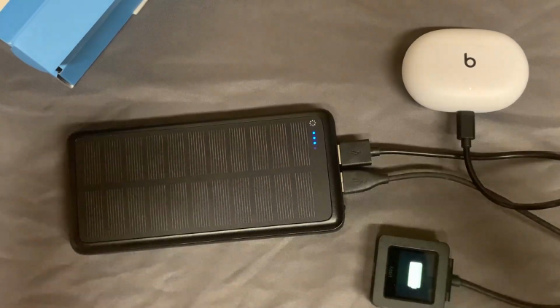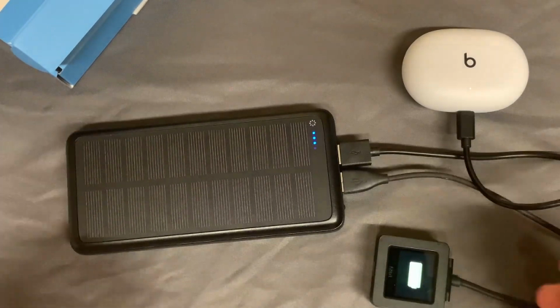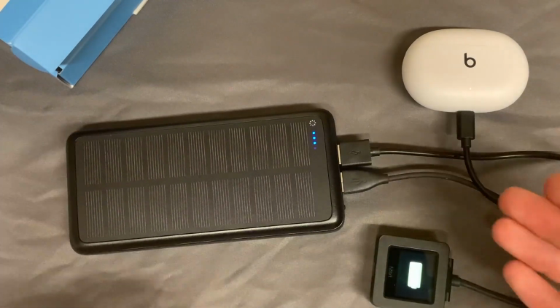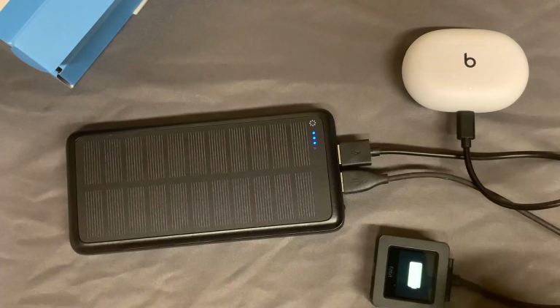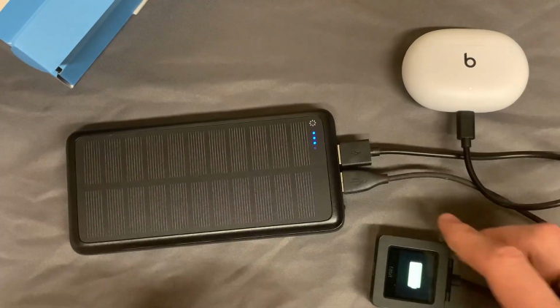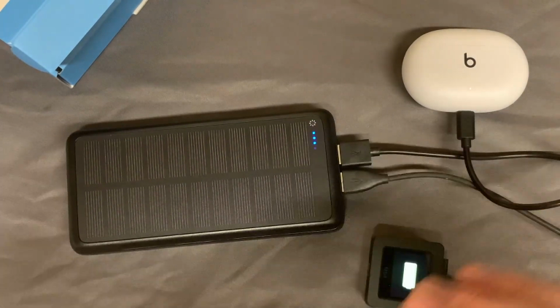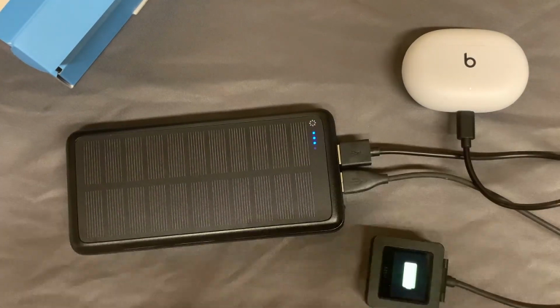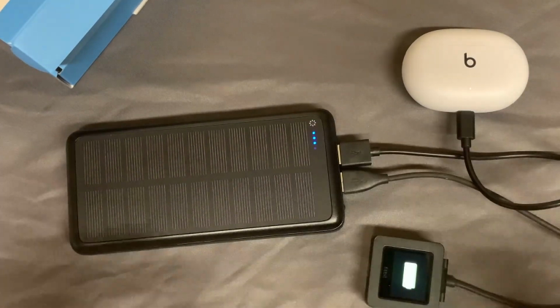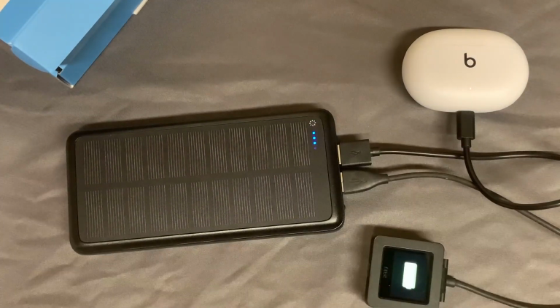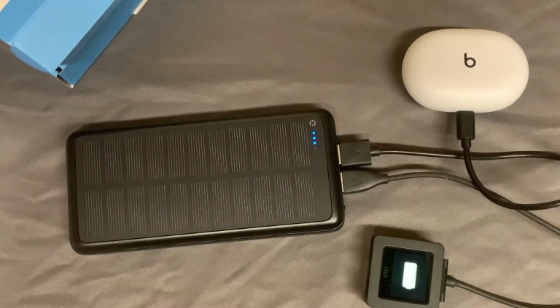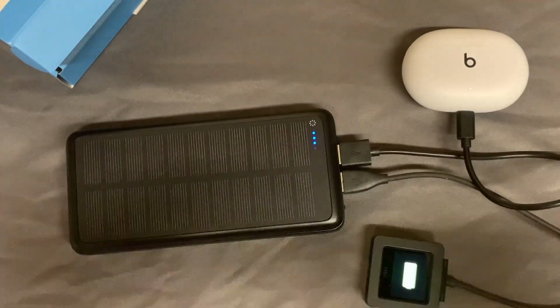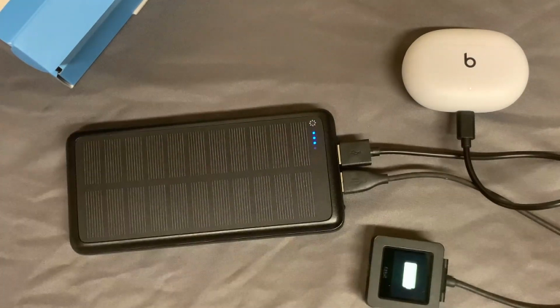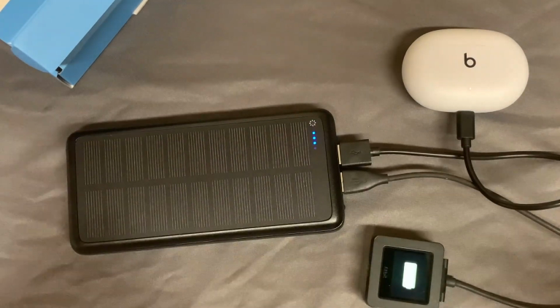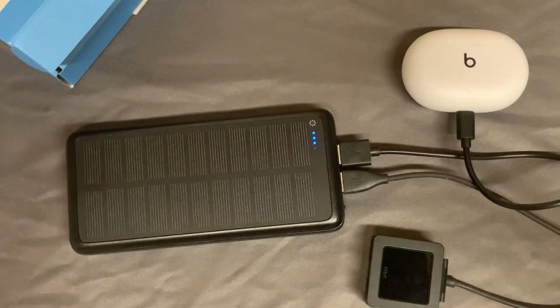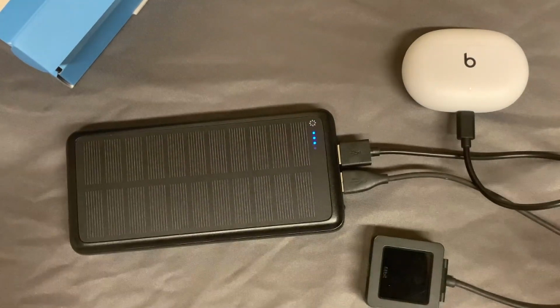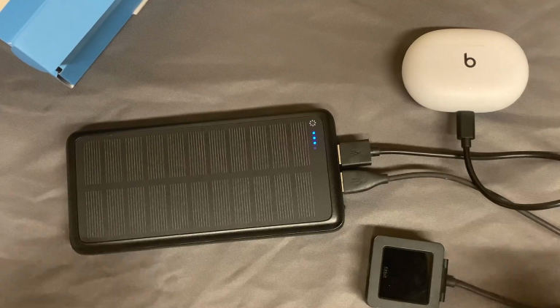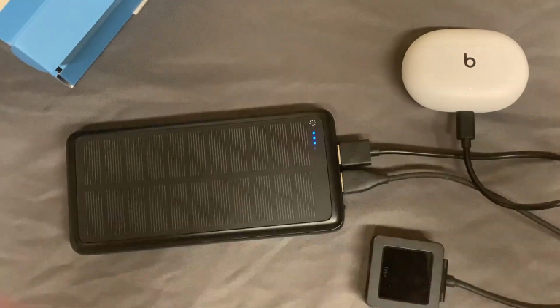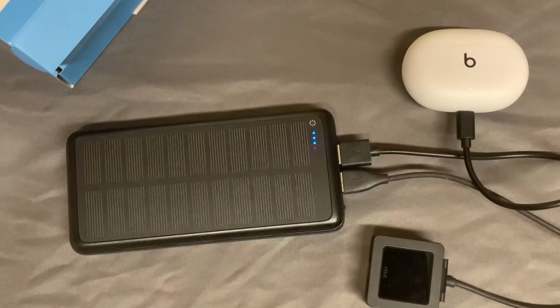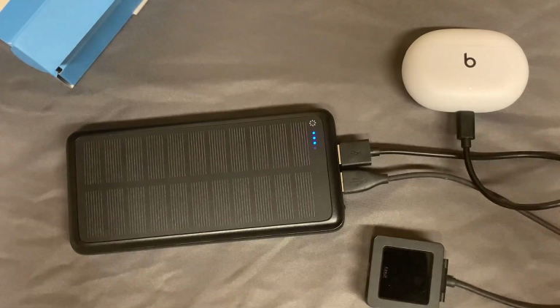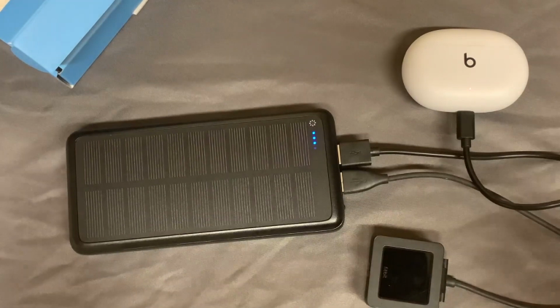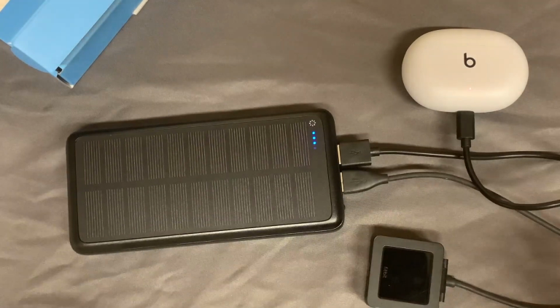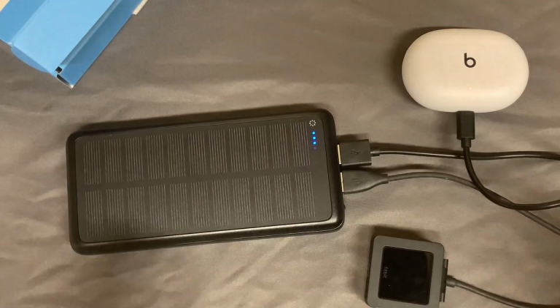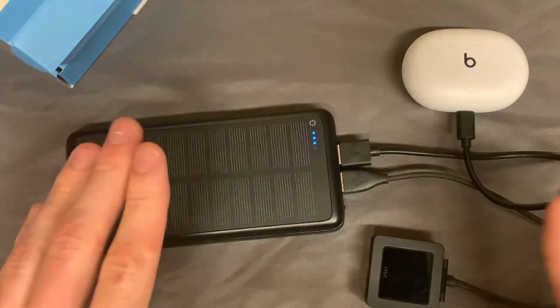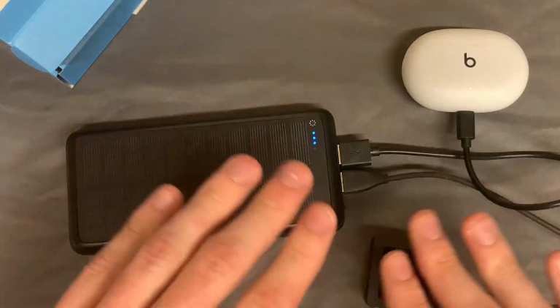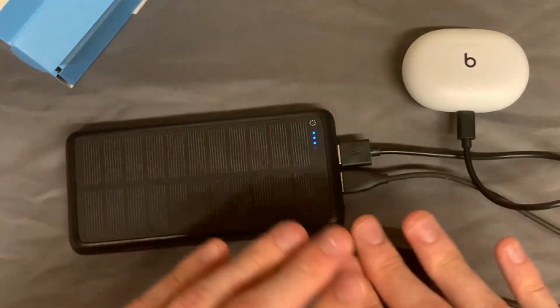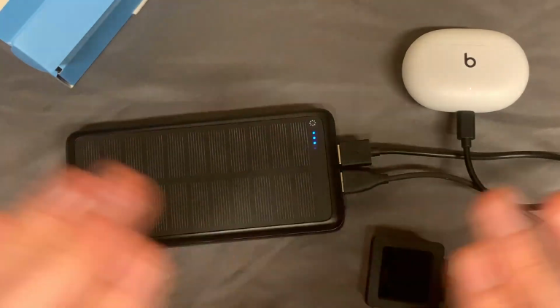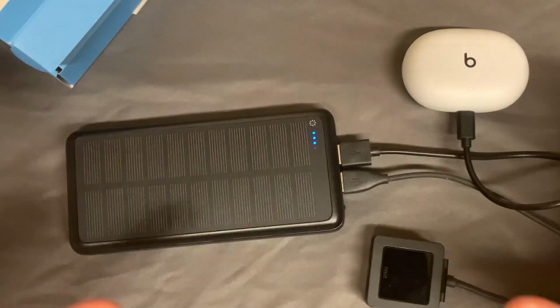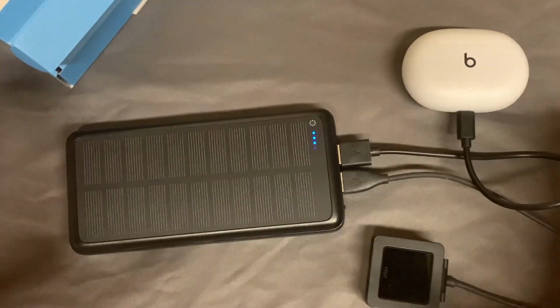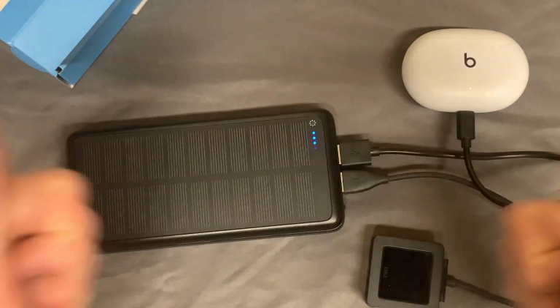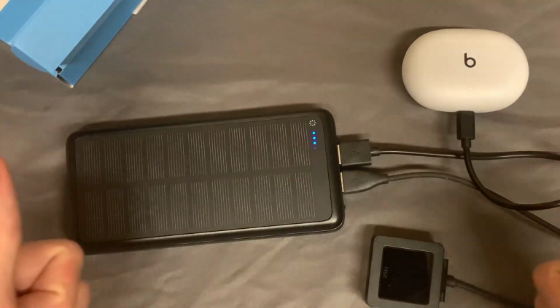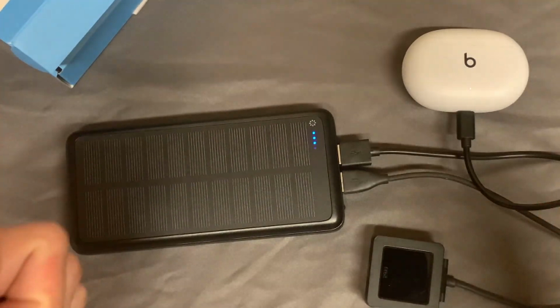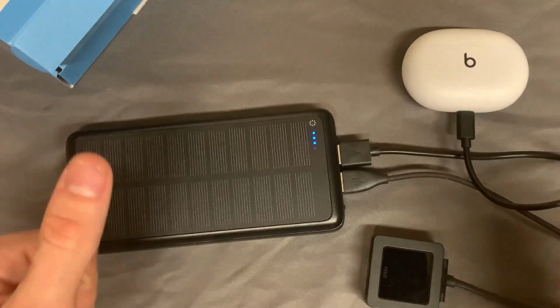These are 15-watt USB ports, which I think is really great if you're wanting some really quick and easy charges all at the same time. Really fantastic here, and so far I think this is a great product, and I cannot recommend it enough.